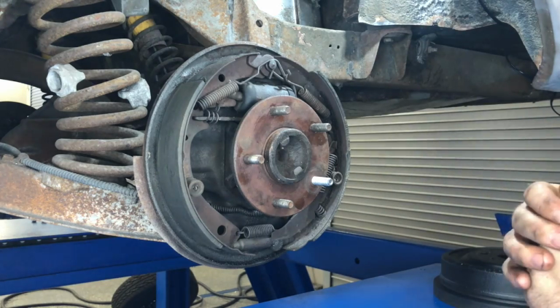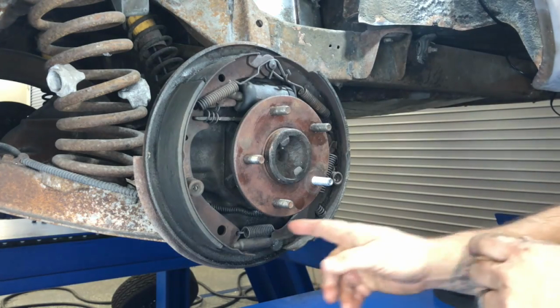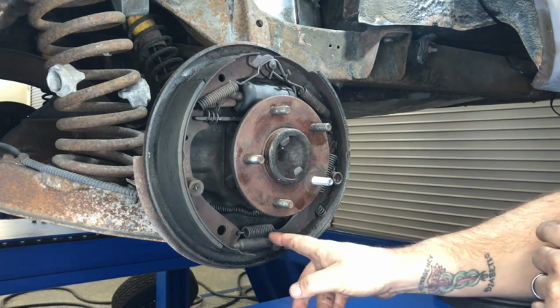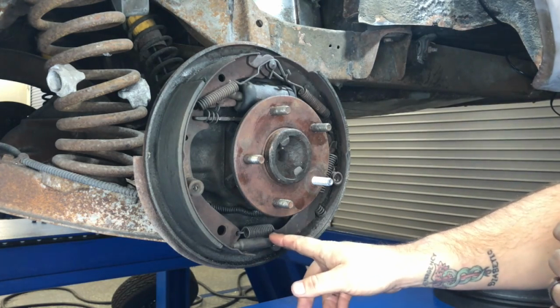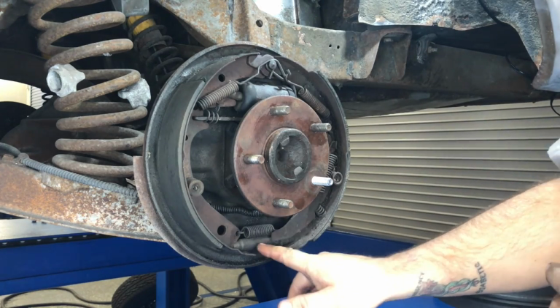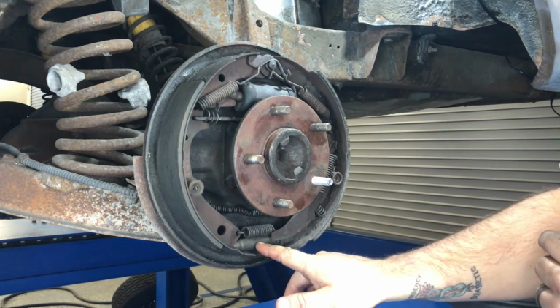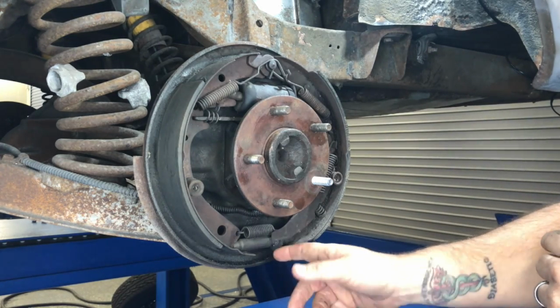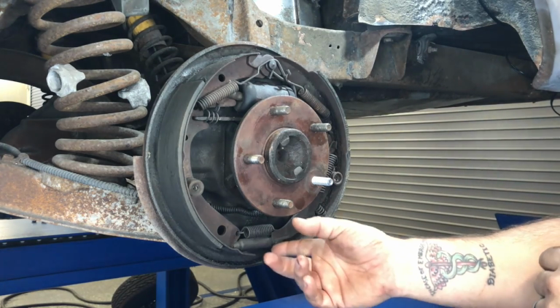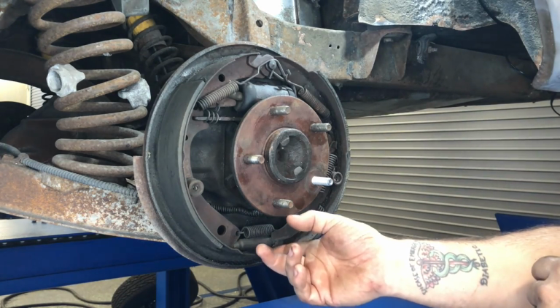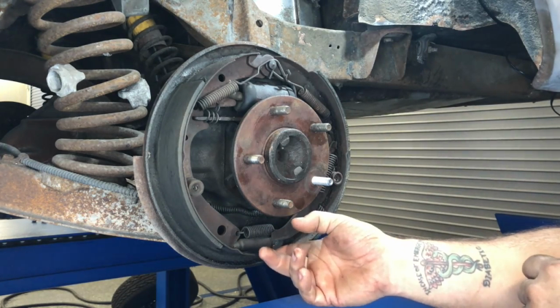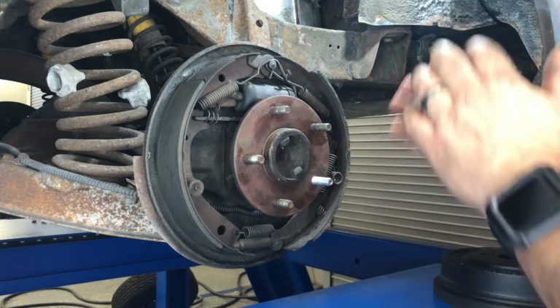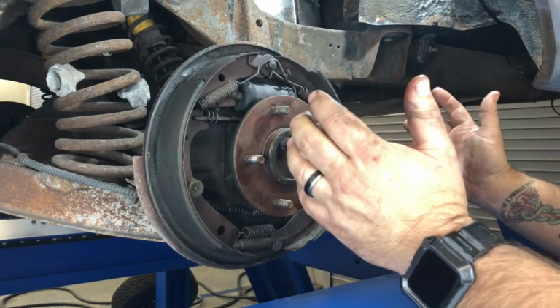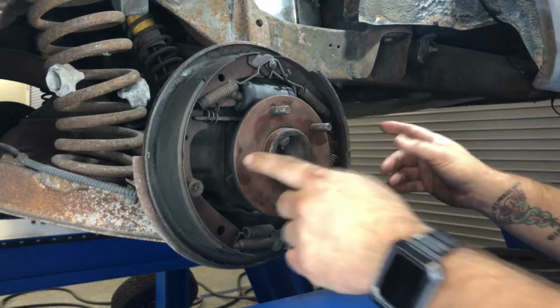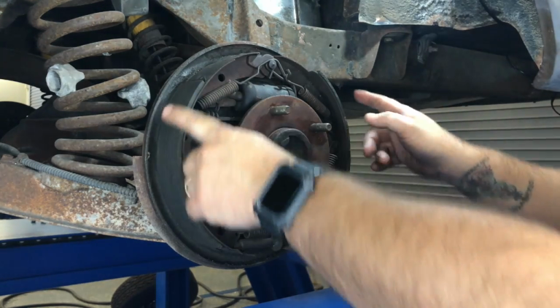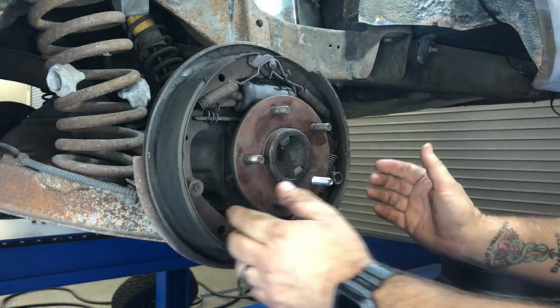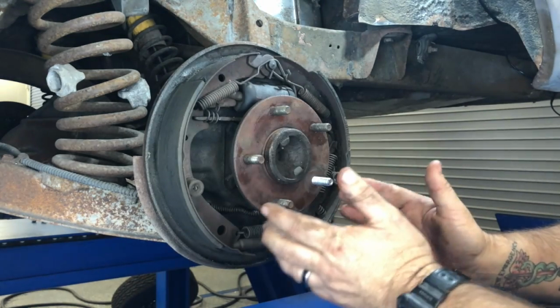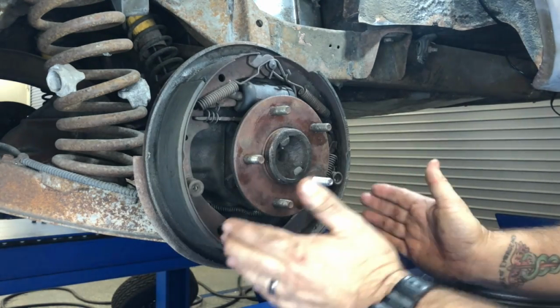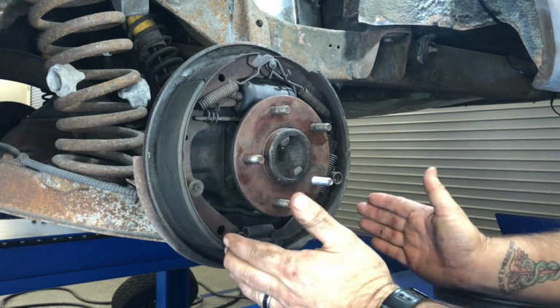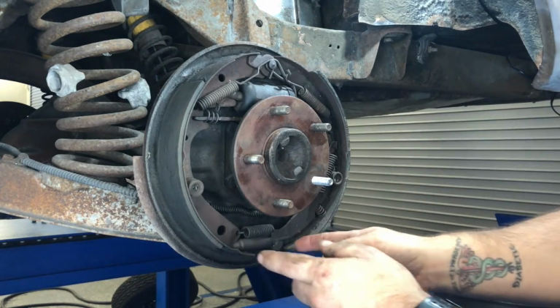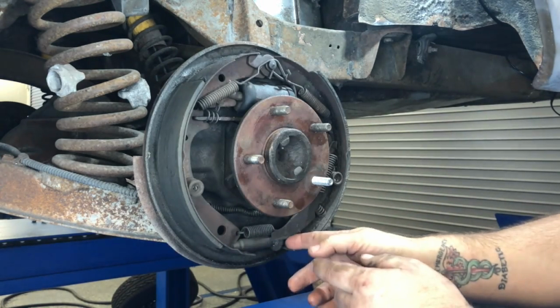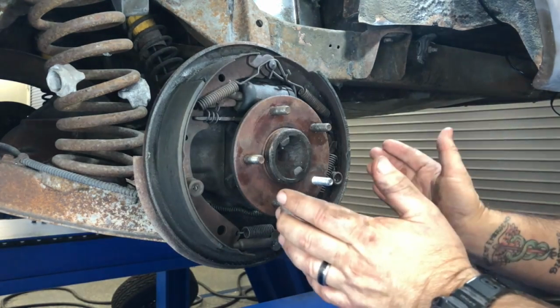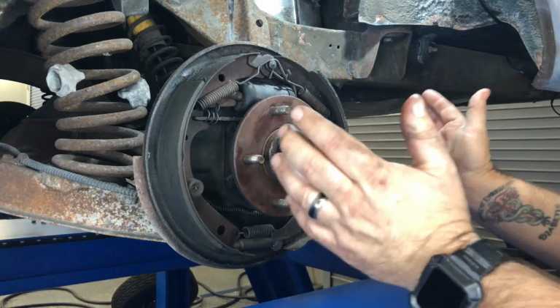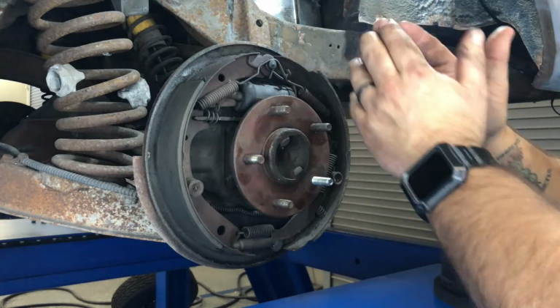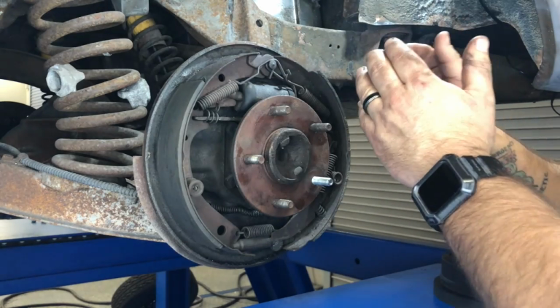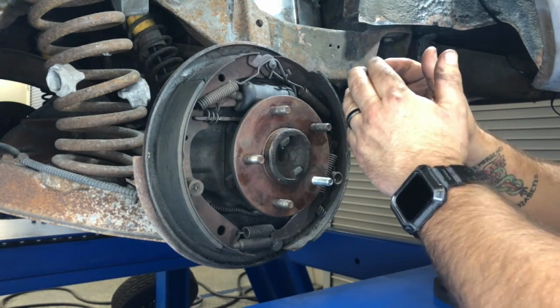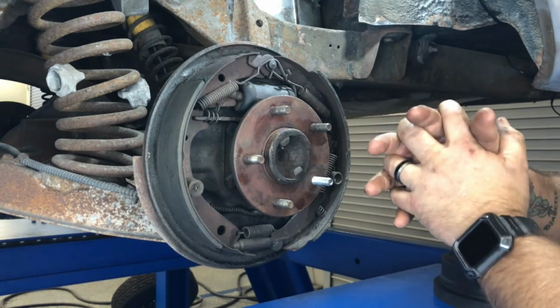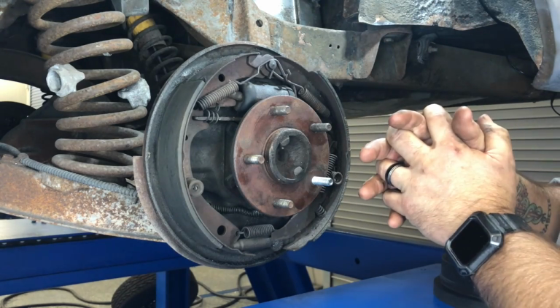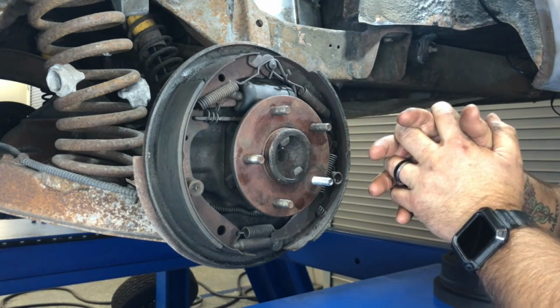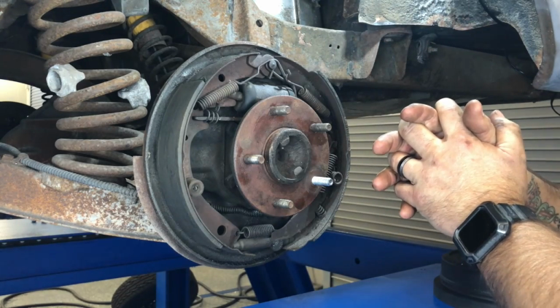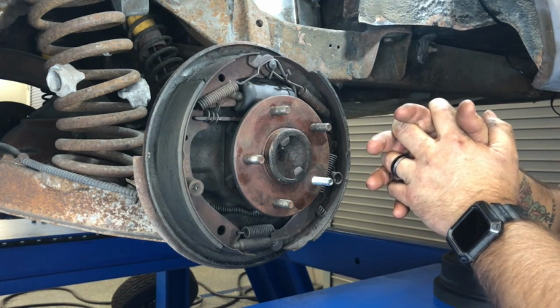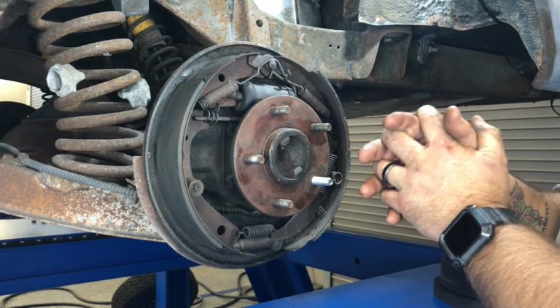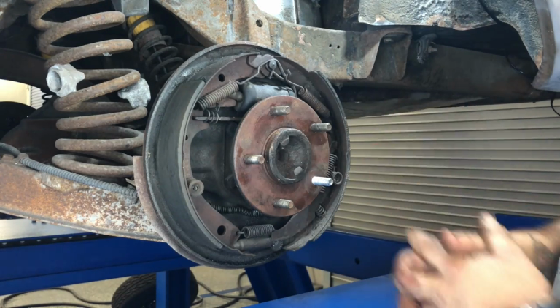Down here is a piece called the star adjuster. As the shoes wear down and it extends out to a certain point, it locks into place. When it comes back in, the shoes pivot back in to release from the drums.